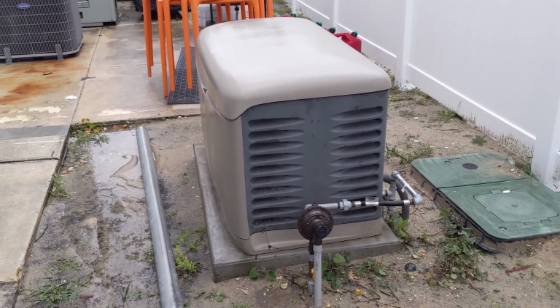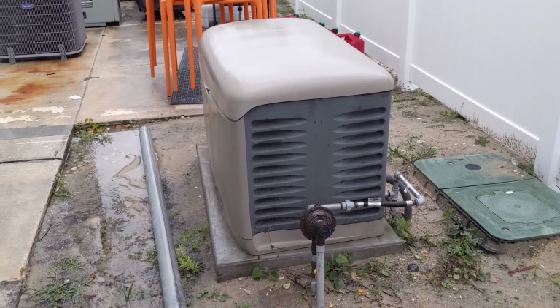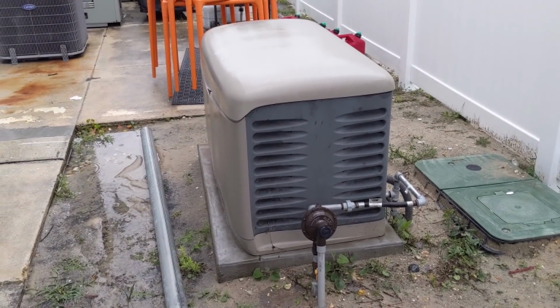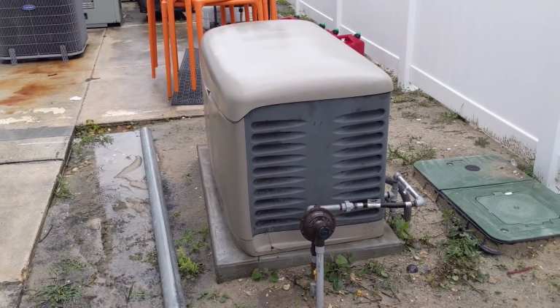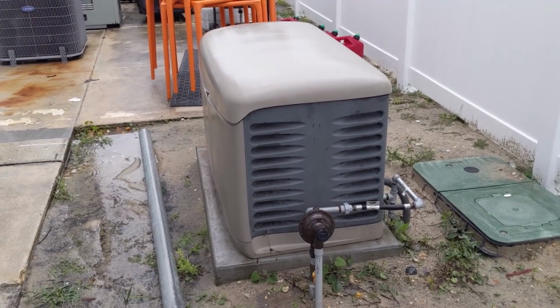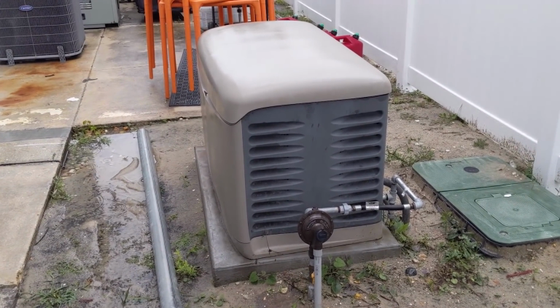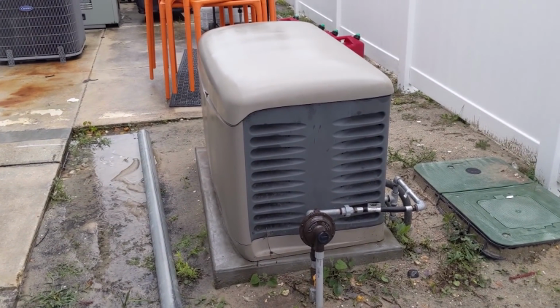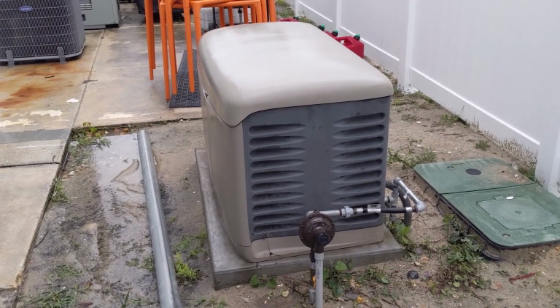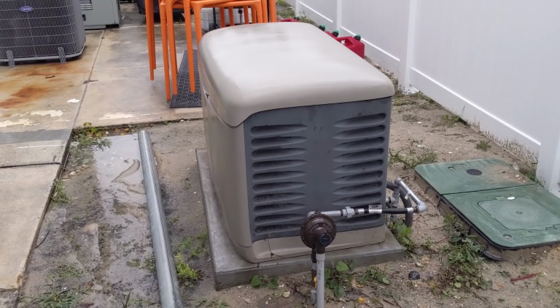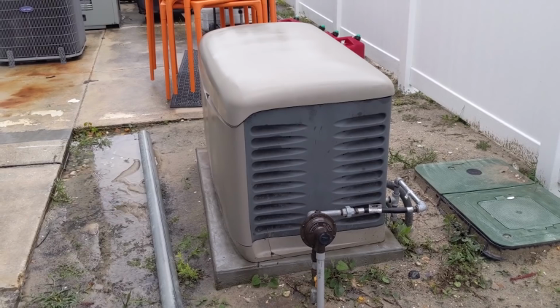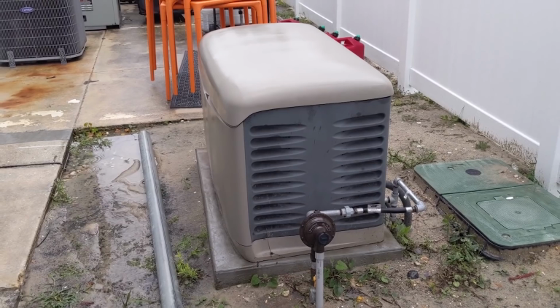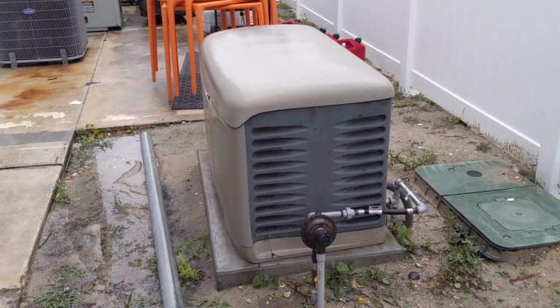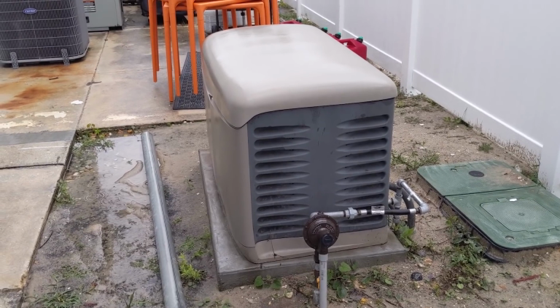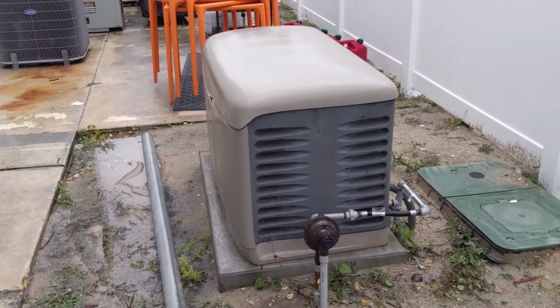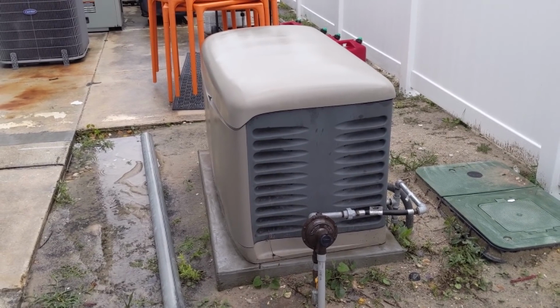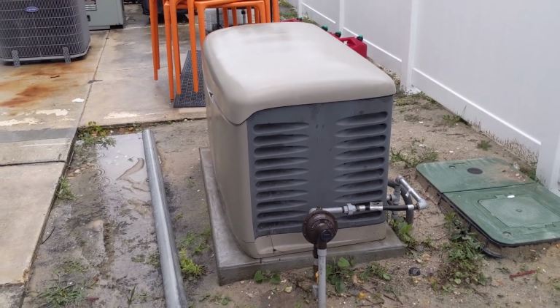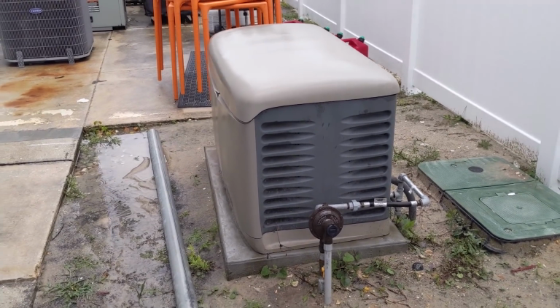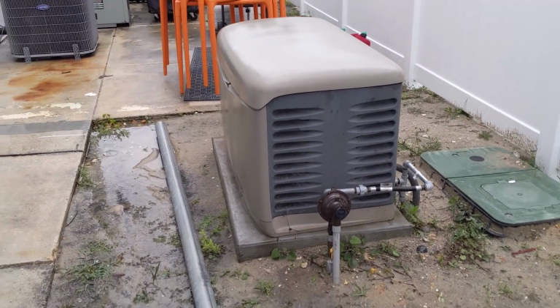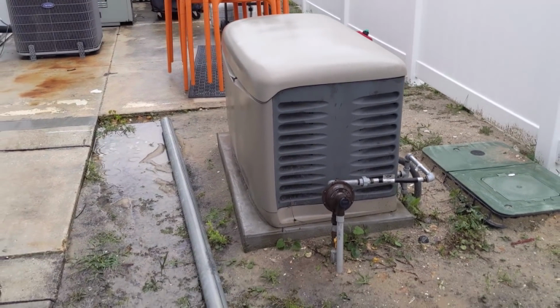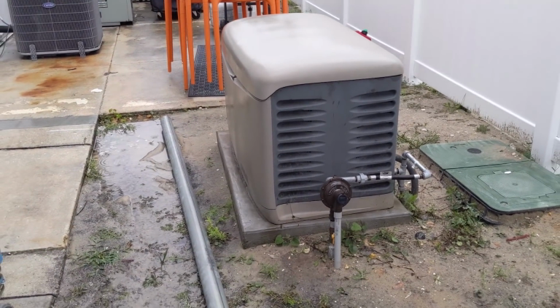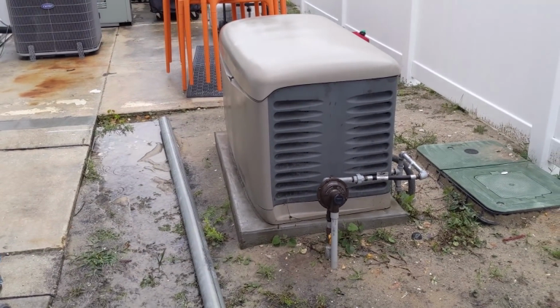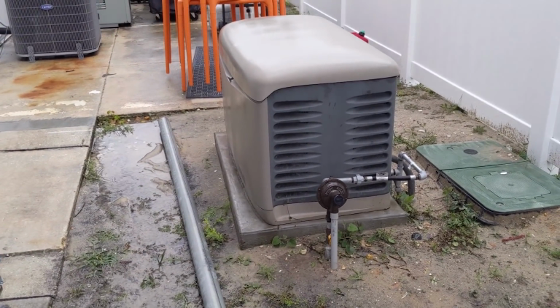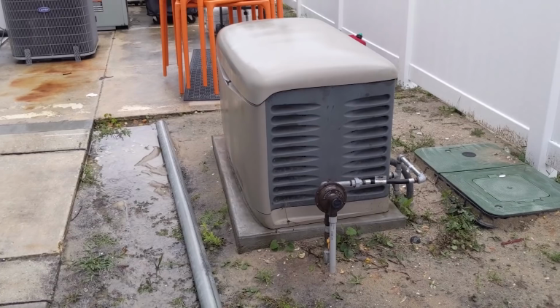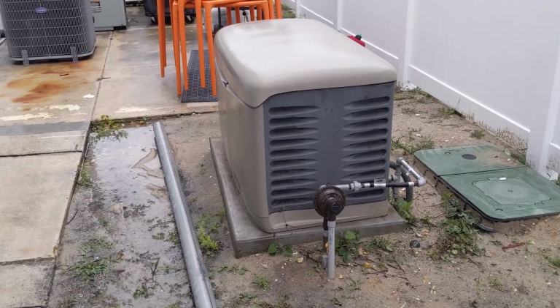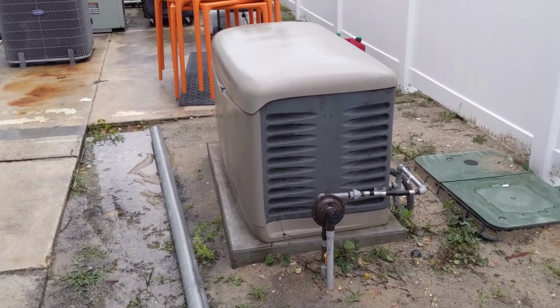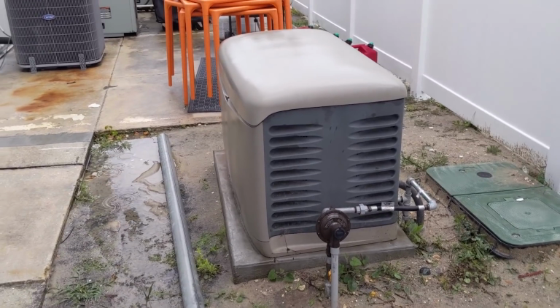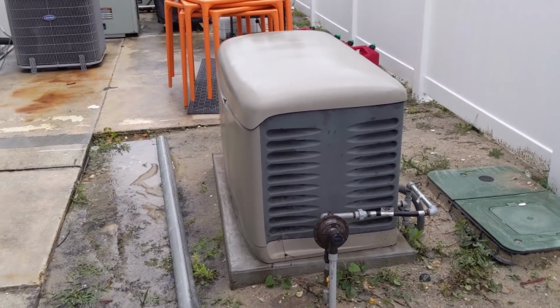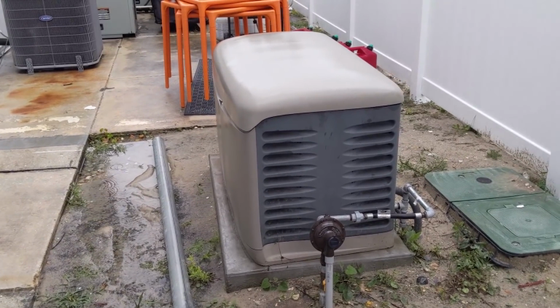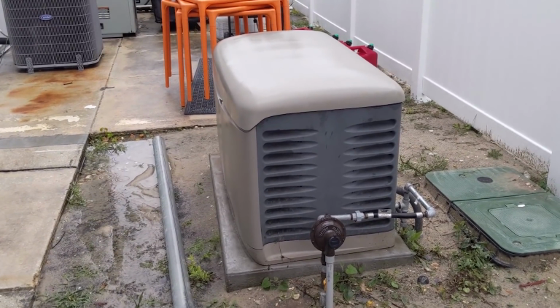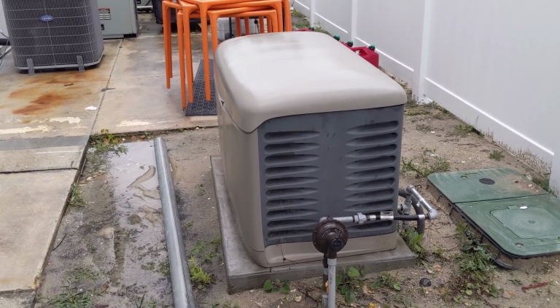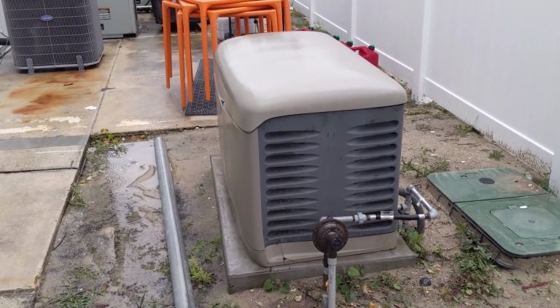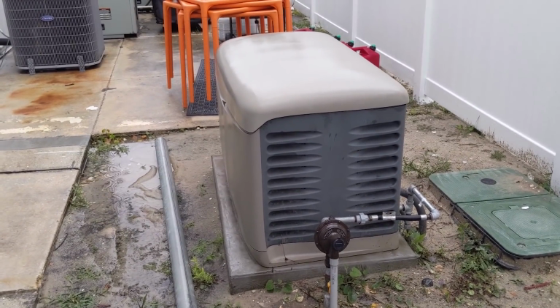After 15 seconds of power loss, the generator will kick on and take the entire load. Every Monday, a 30-minute full load test runs to ensure the generator is working properly.